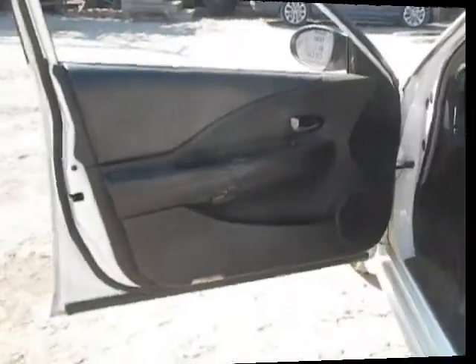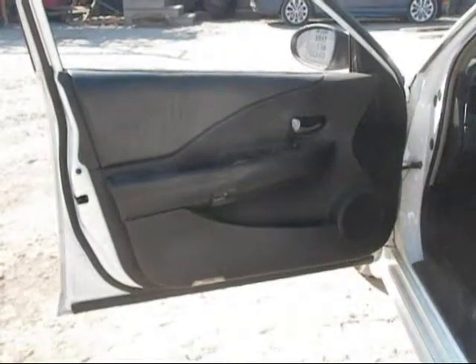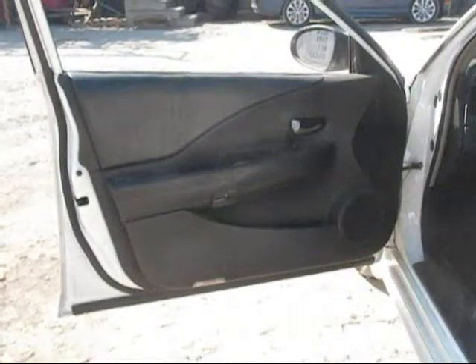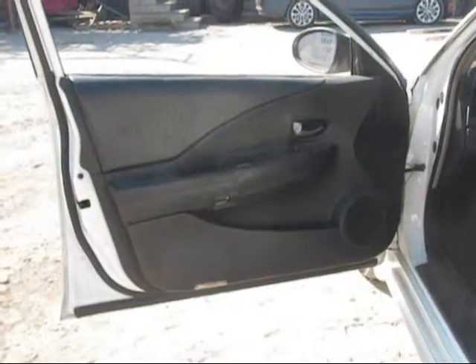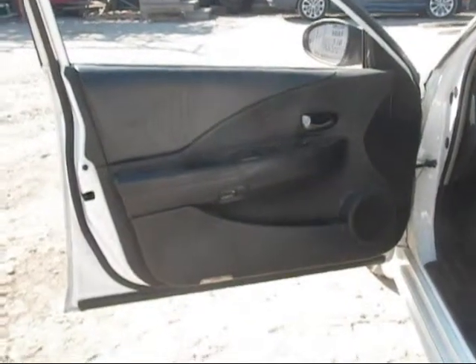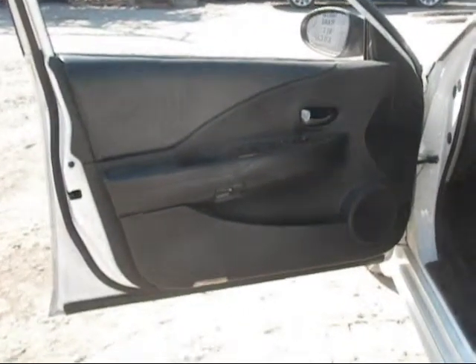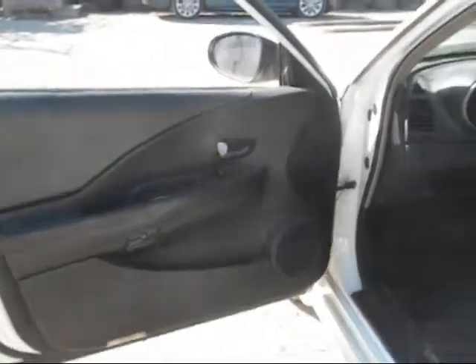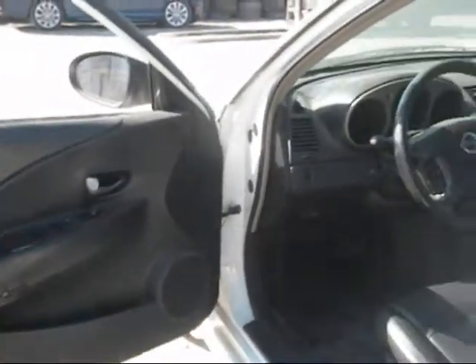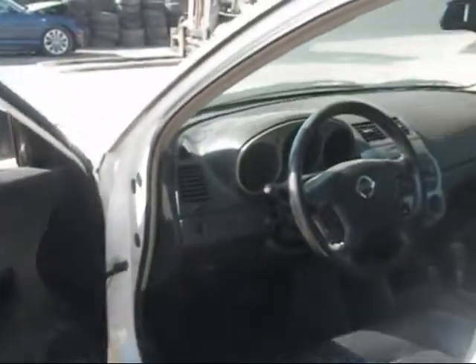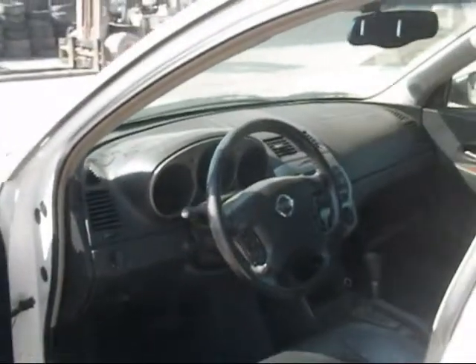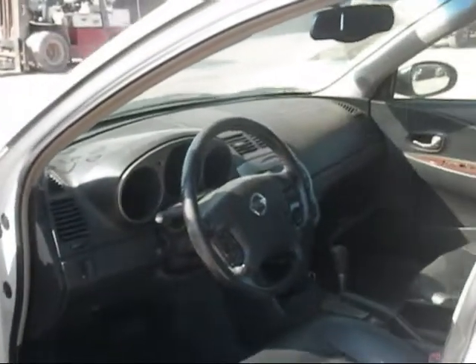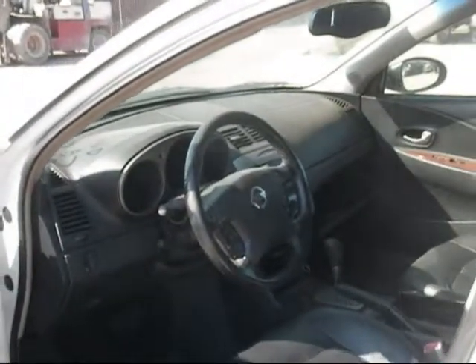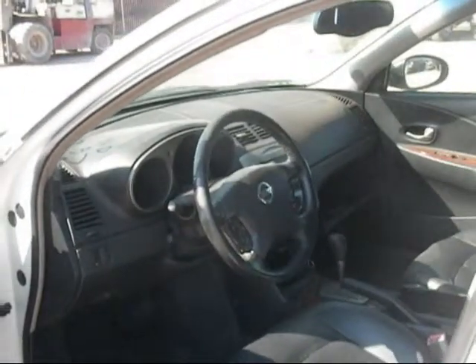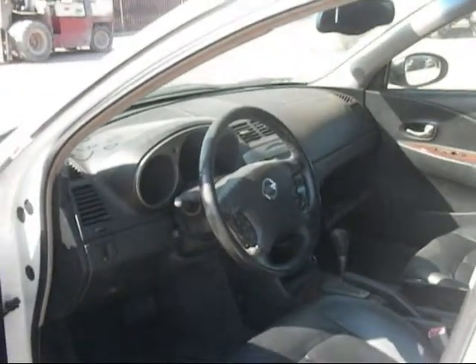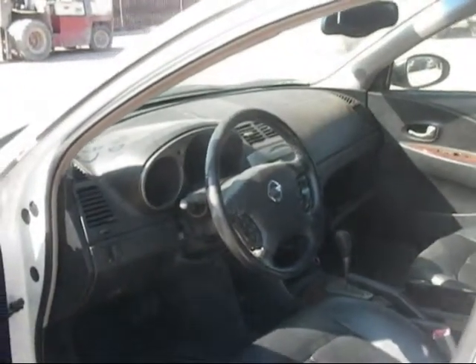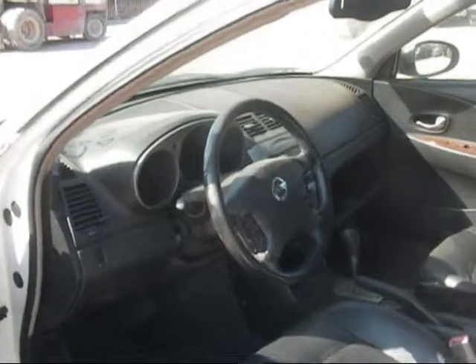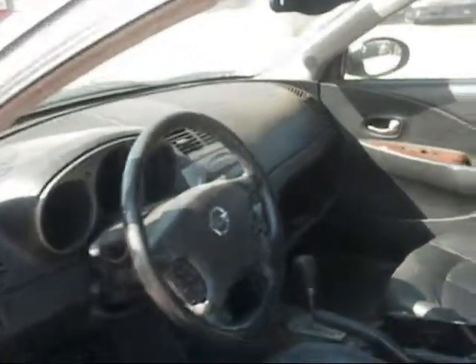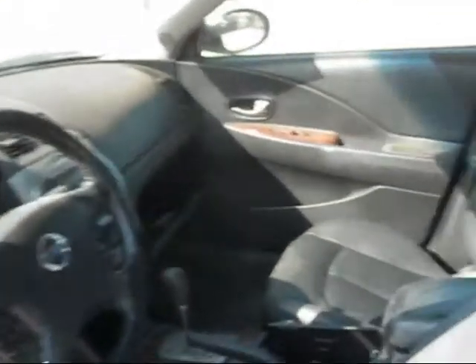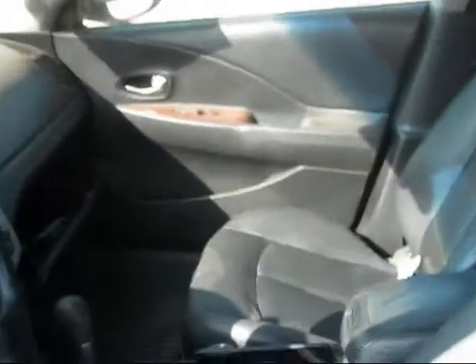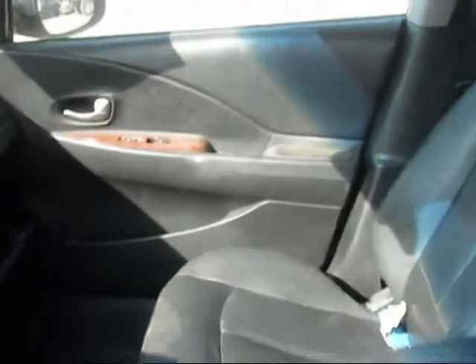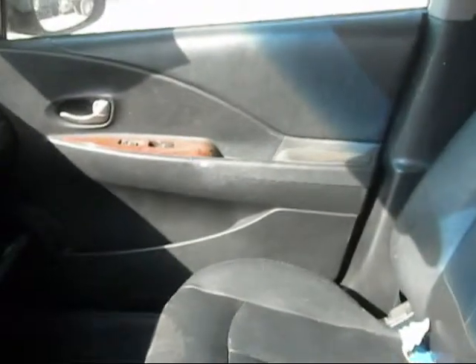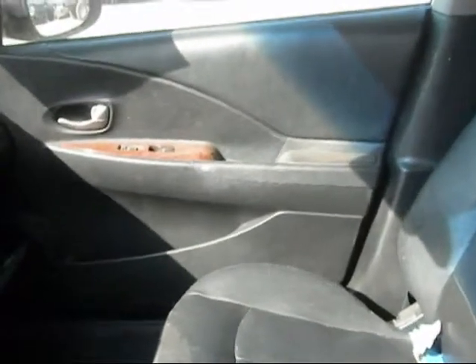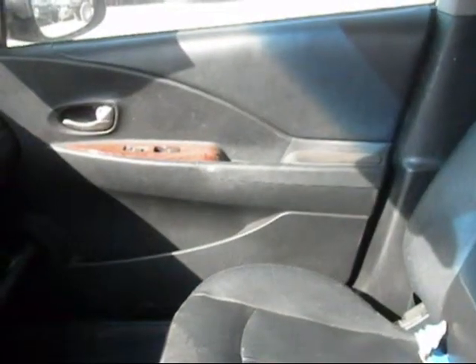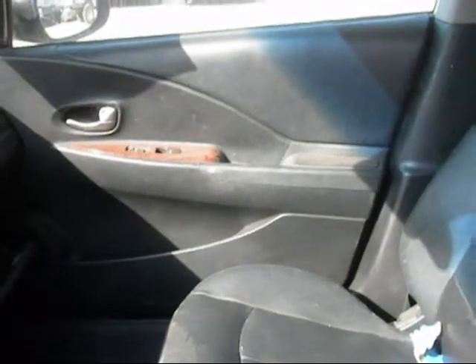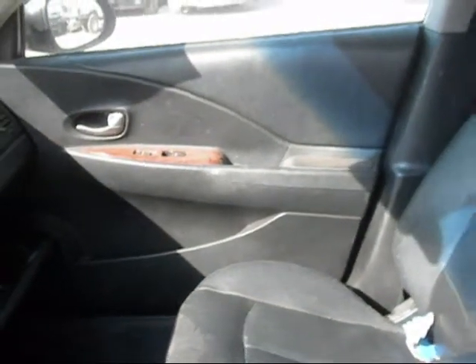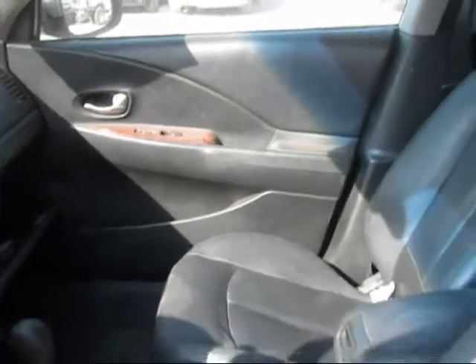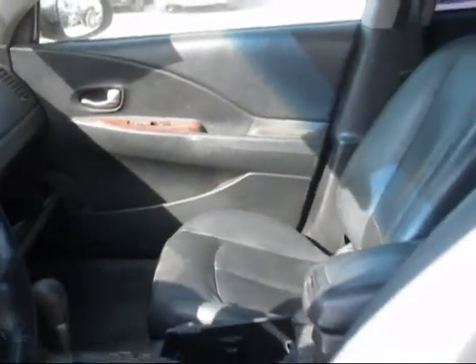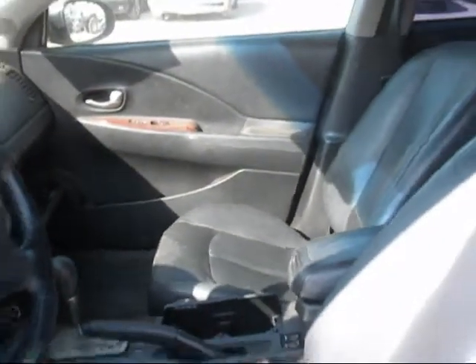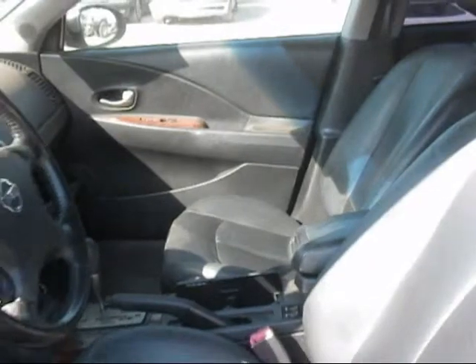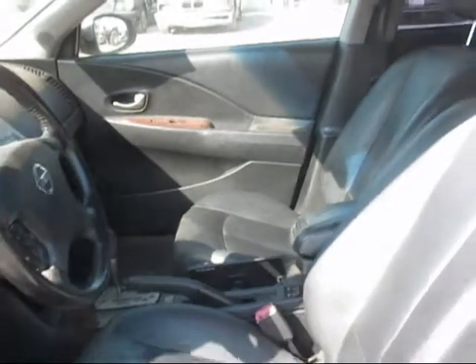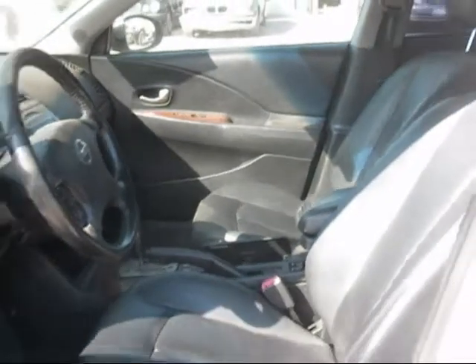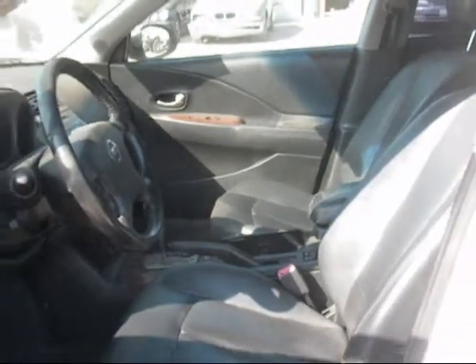The driver side door panel is in good condition. The dashboard is in good condition. The passenger side door panel is in good condition, and the front seats are in good condition as well.